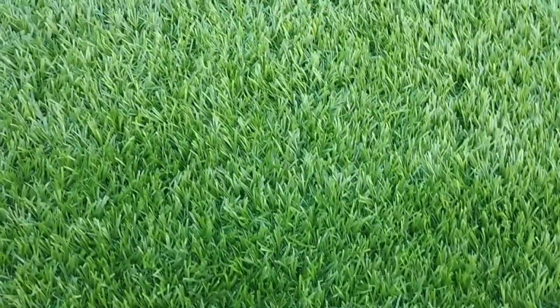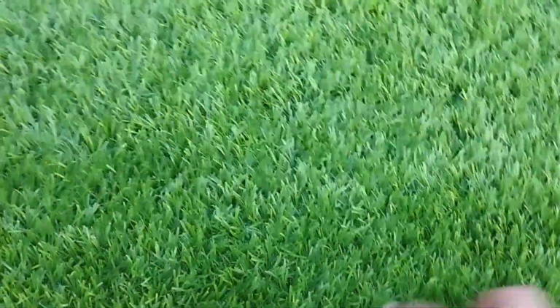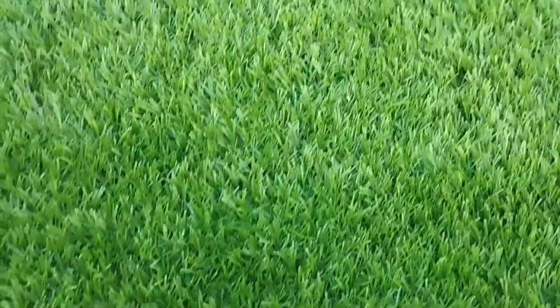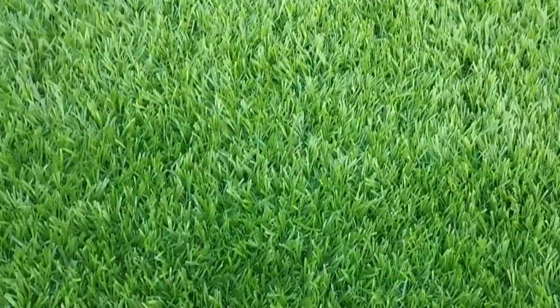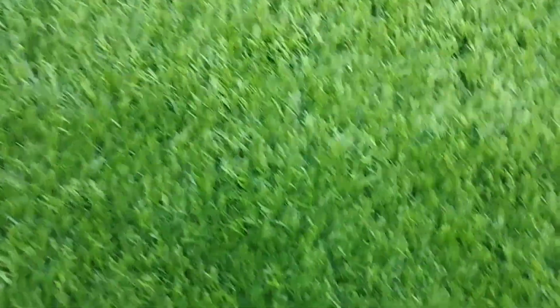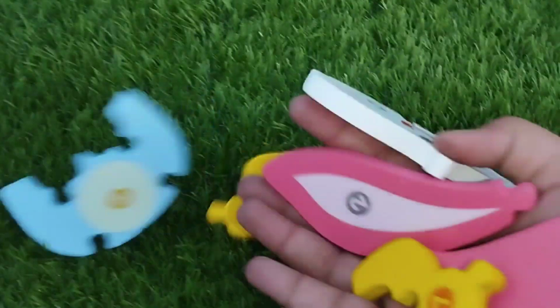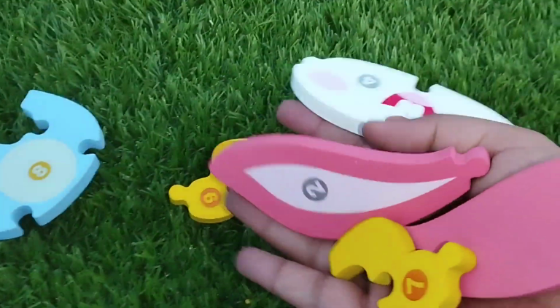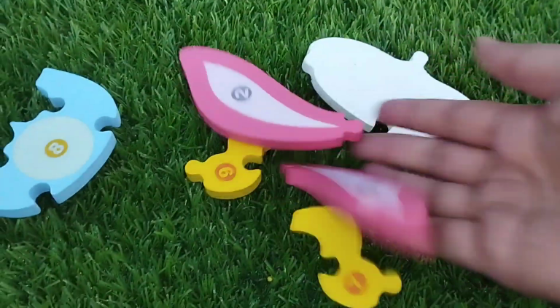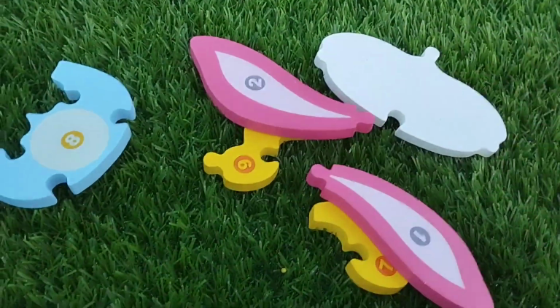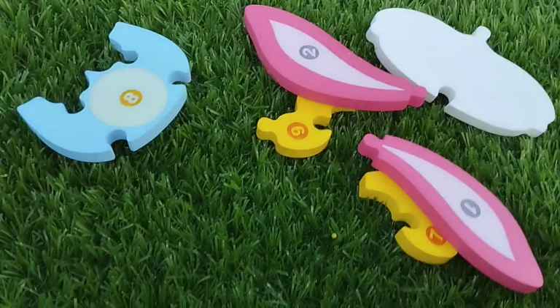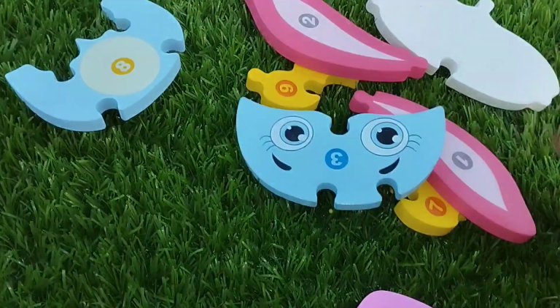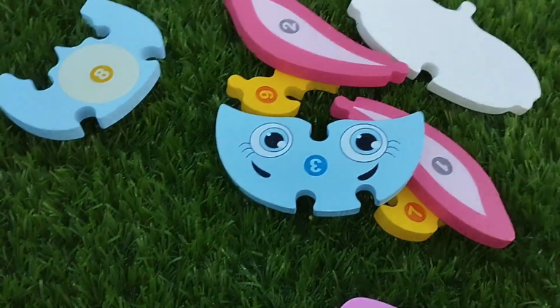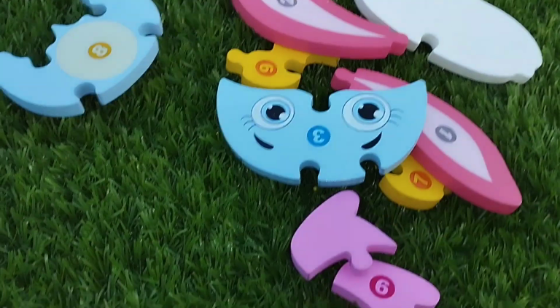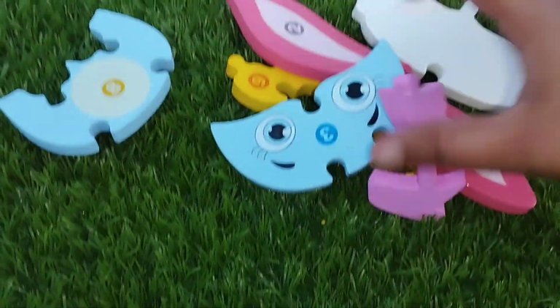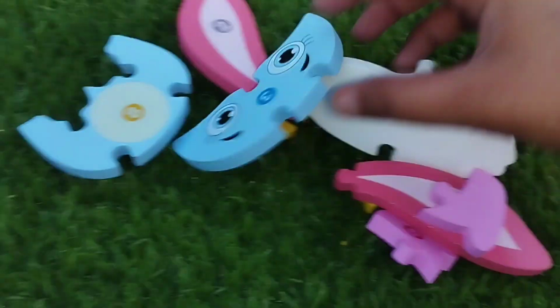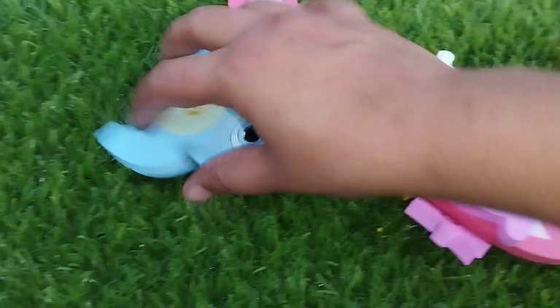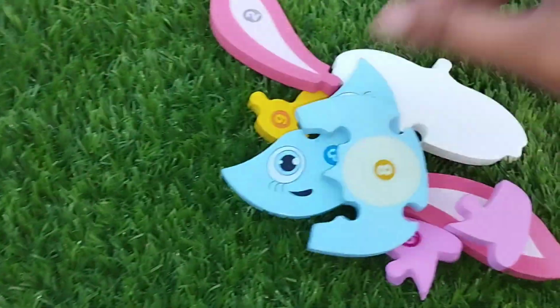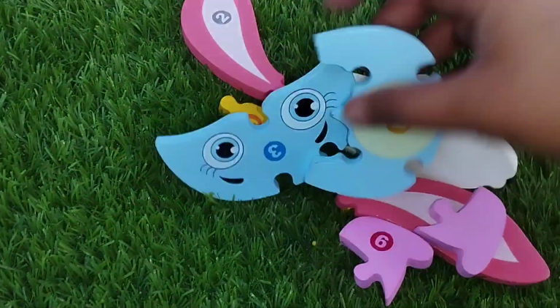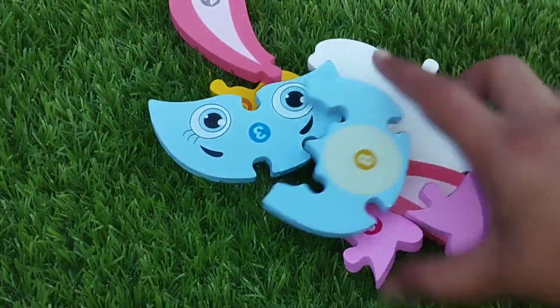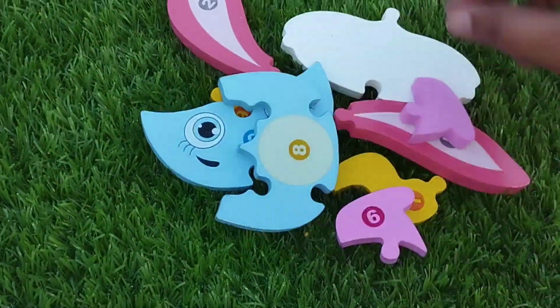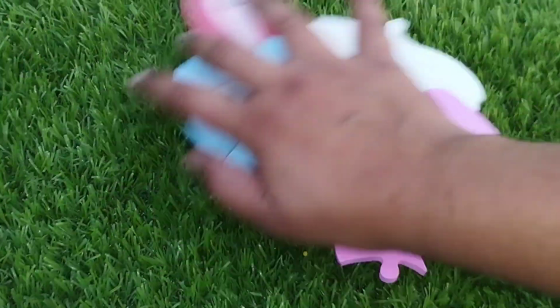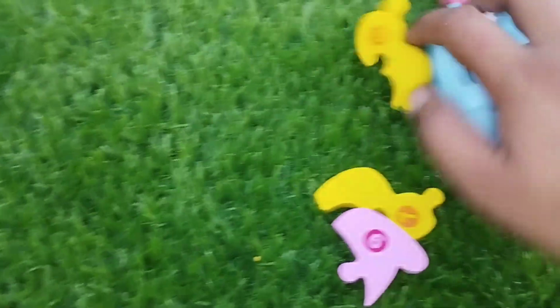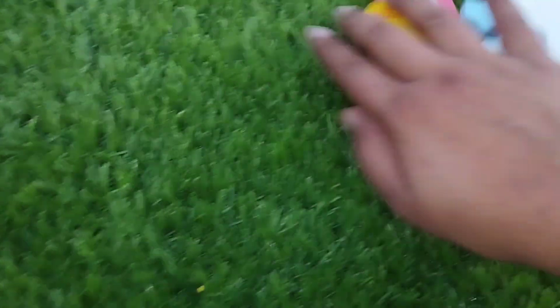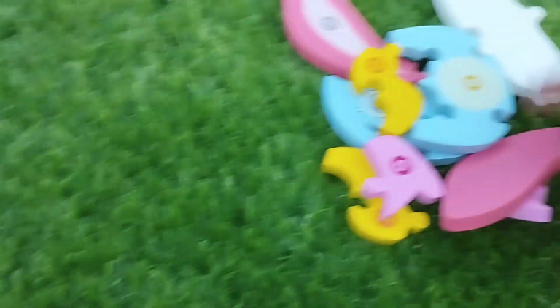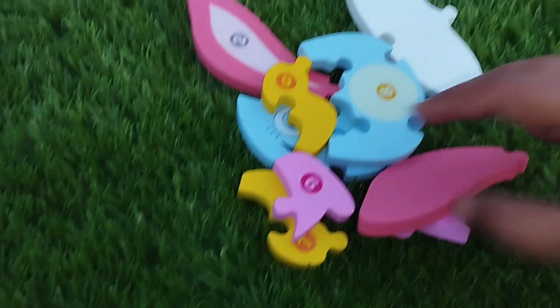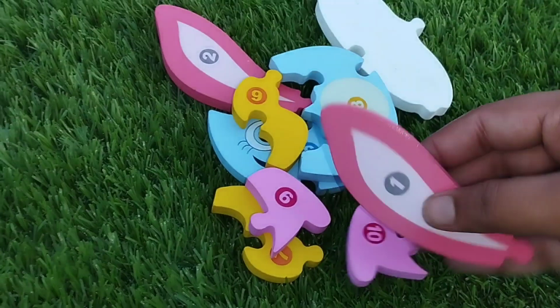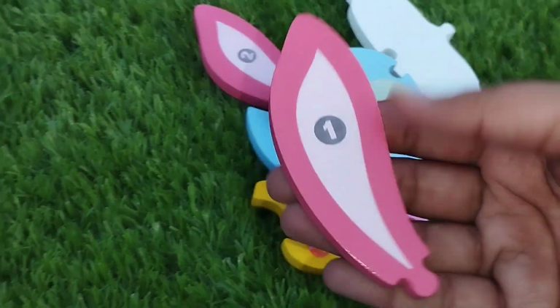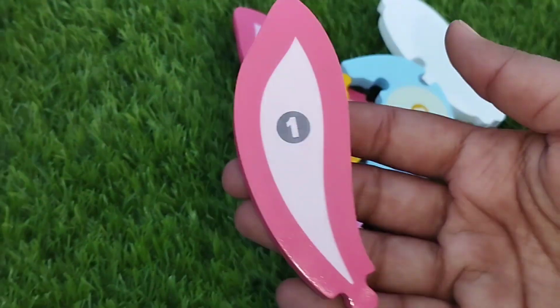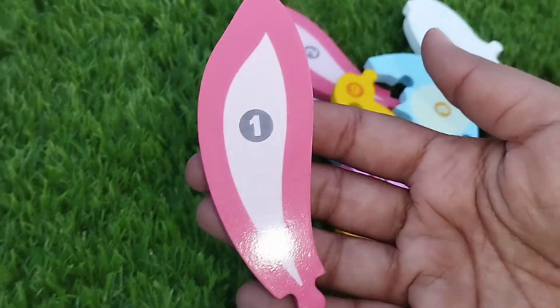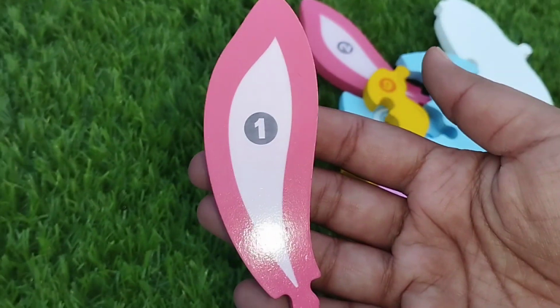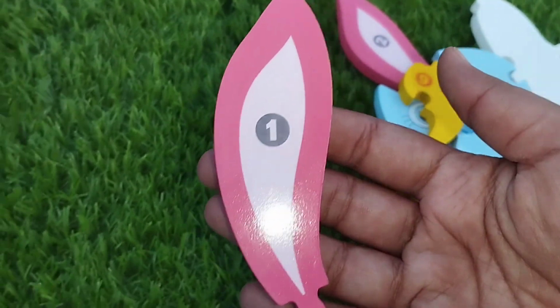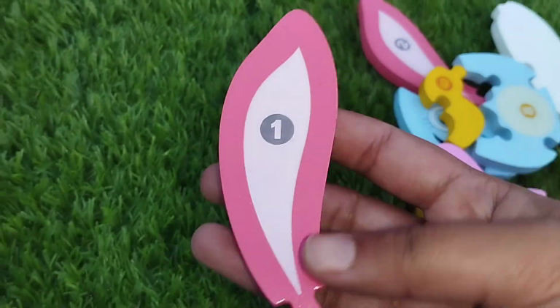Today we have a lot of wooden number plugs. We have a wooden number puzzle. Let's solve the puzzle and learn some numbers then. Are you ready? Let's try it.